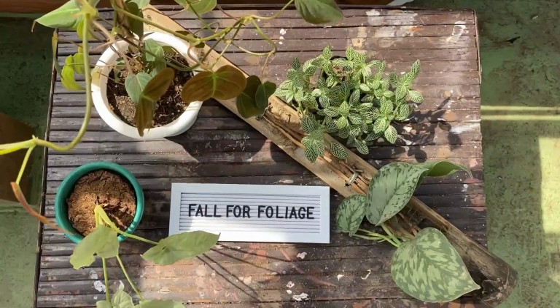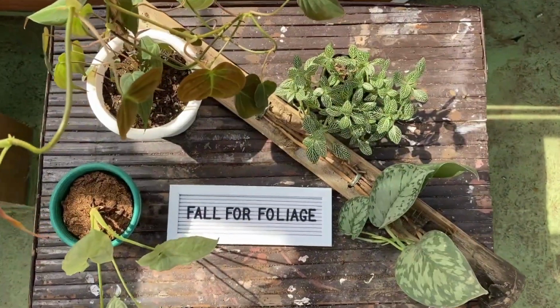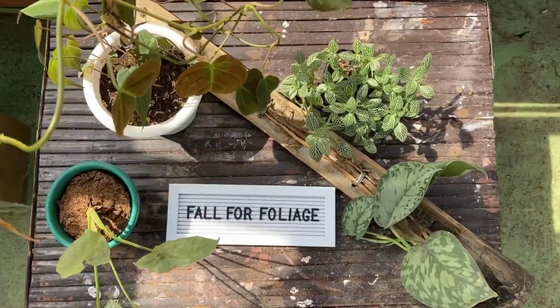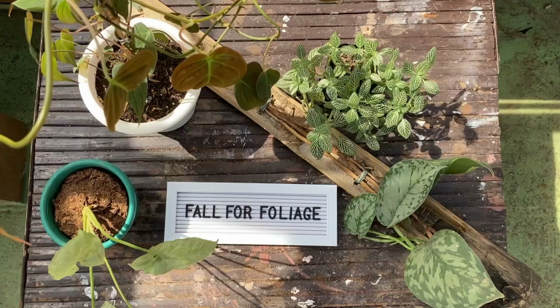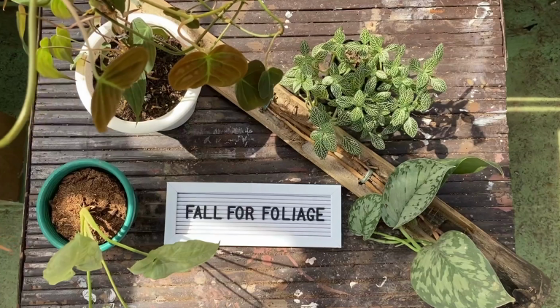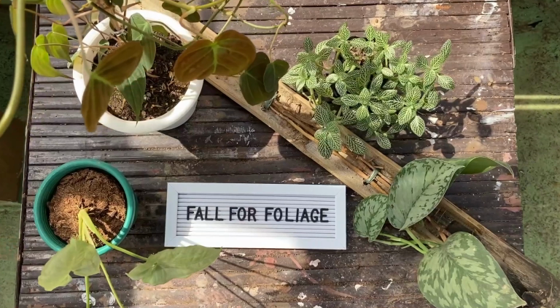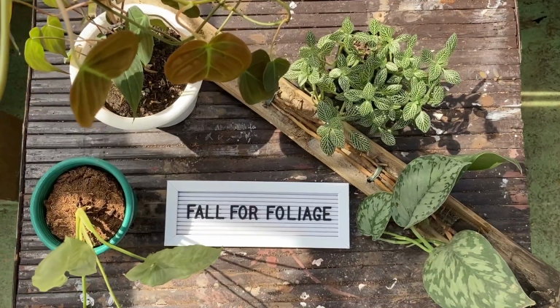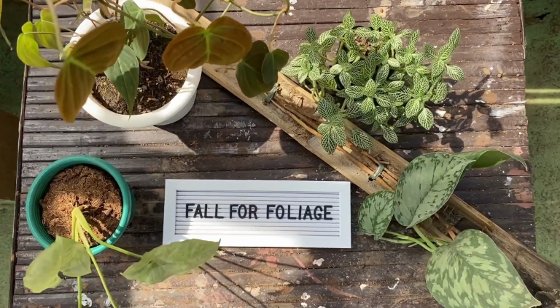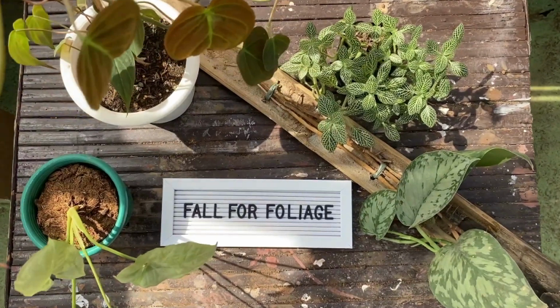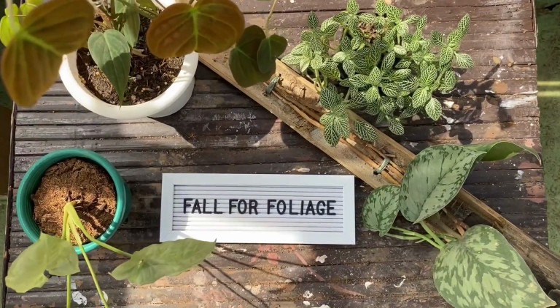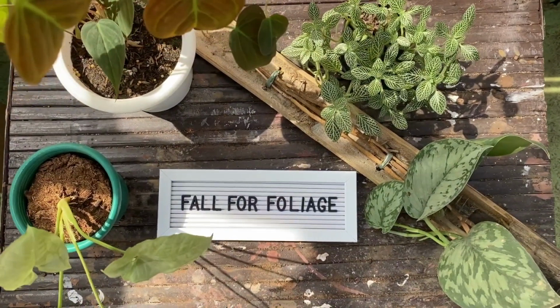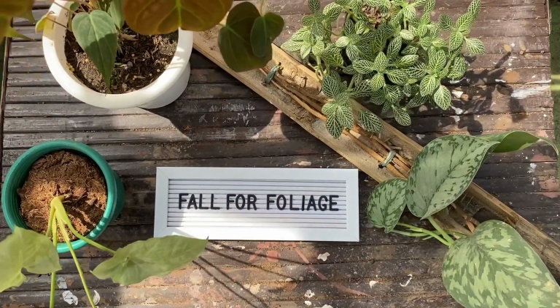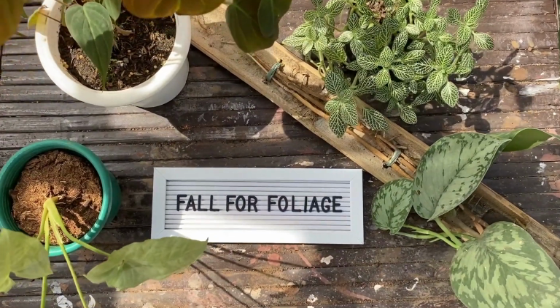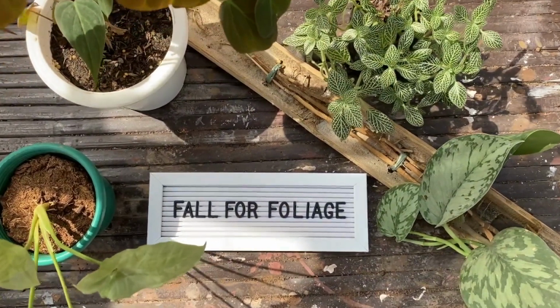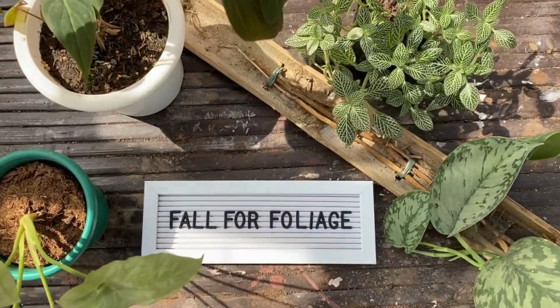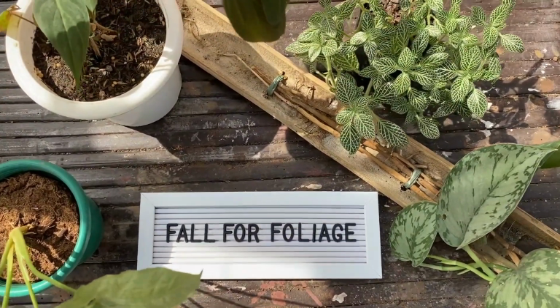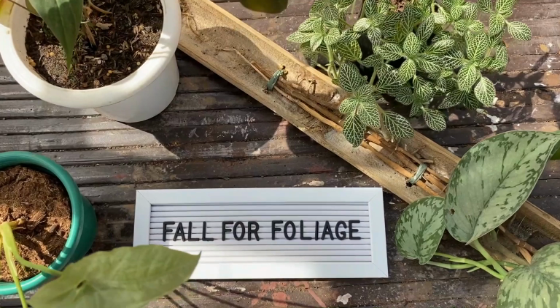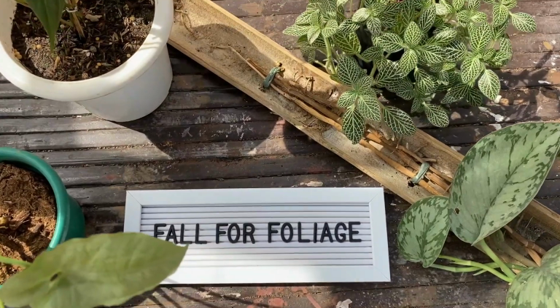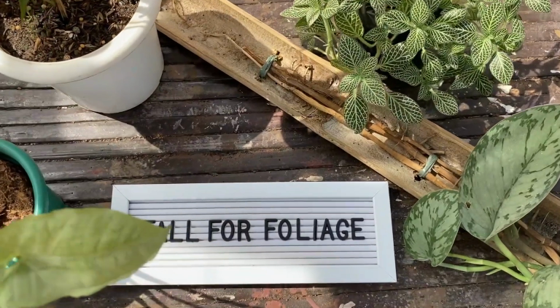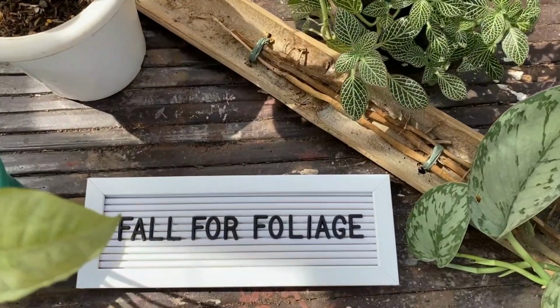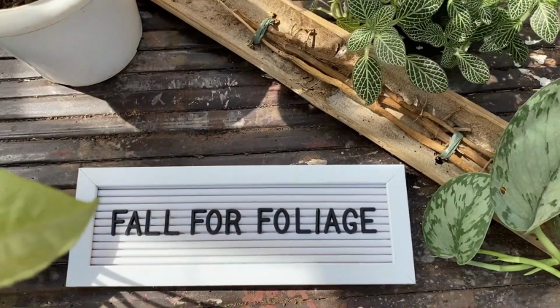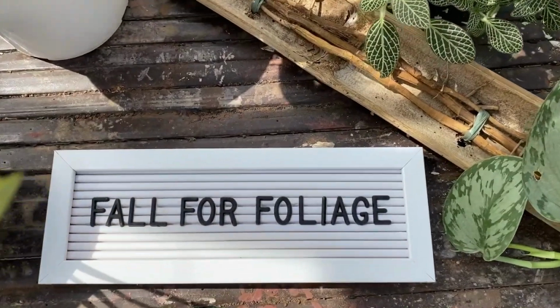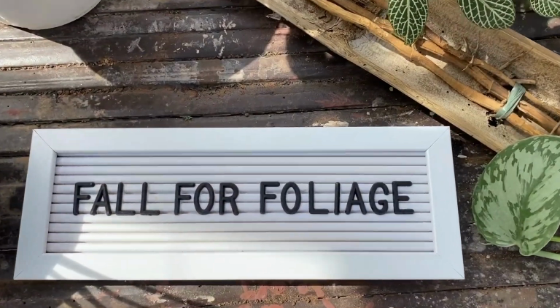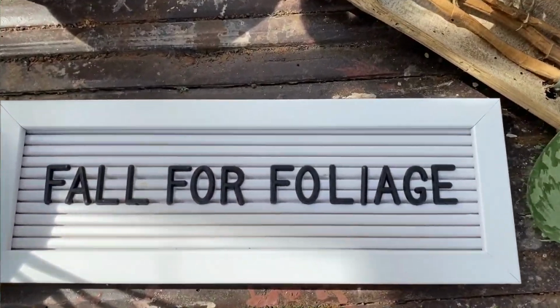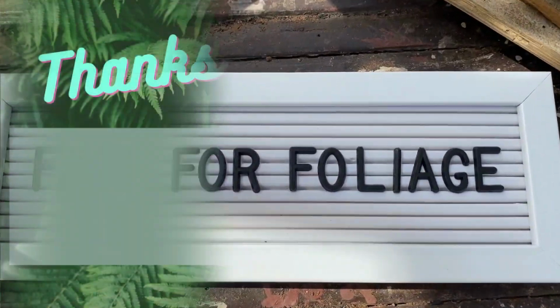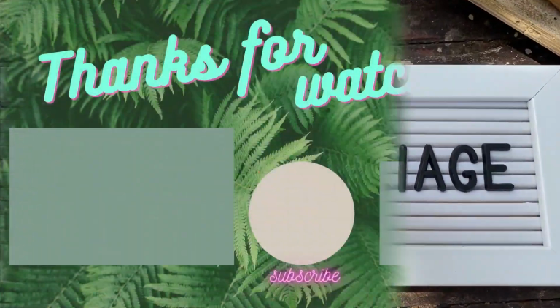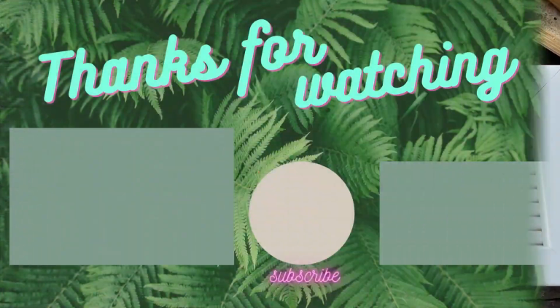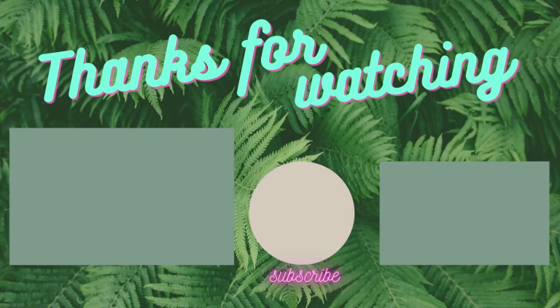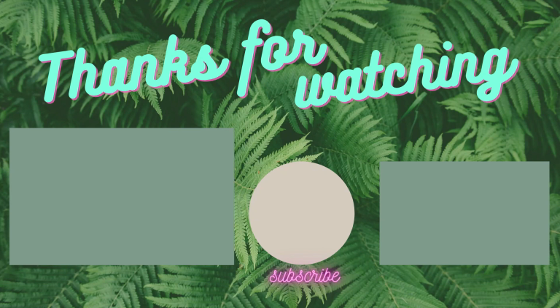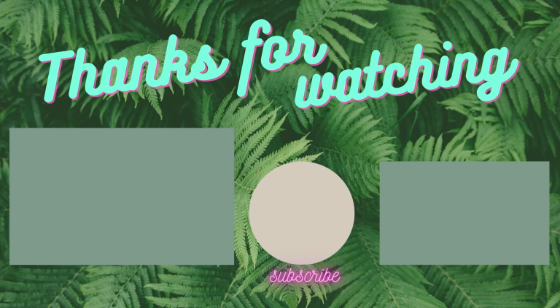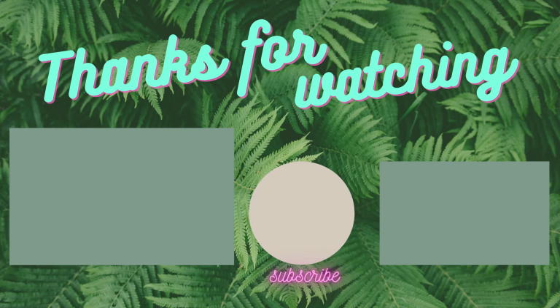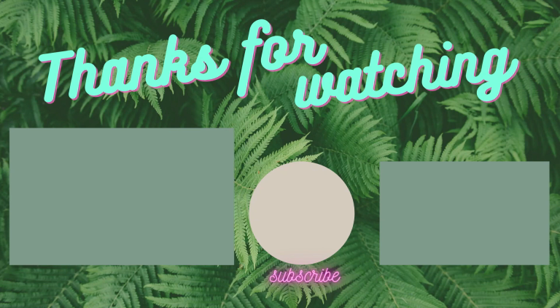These are all the plants I have for now. So, what's the newest plant baby you brought home? Comment below — I would love to know. Make sure to subscribe and hit the notification bell to get notified of my future videos. Happy gardening!